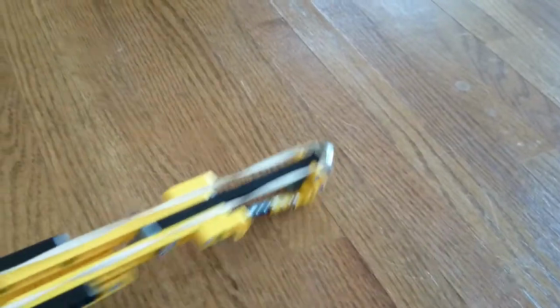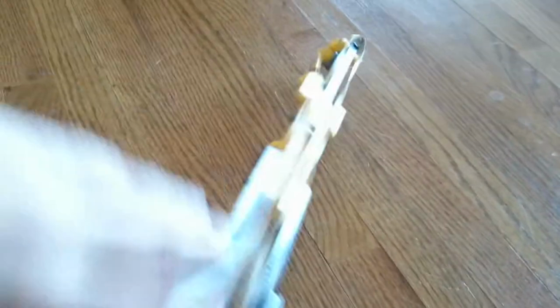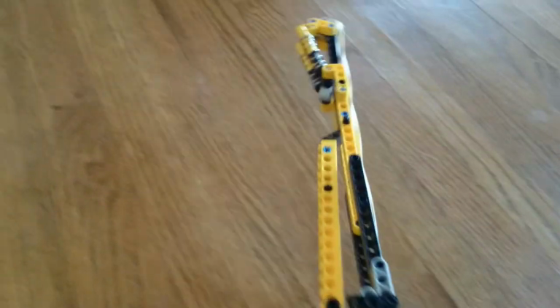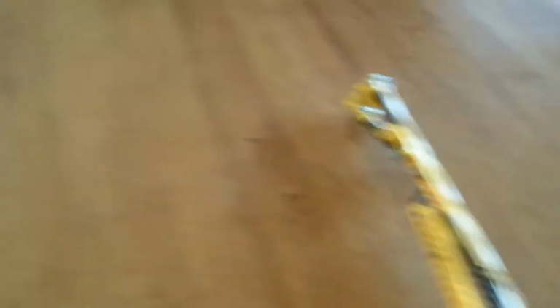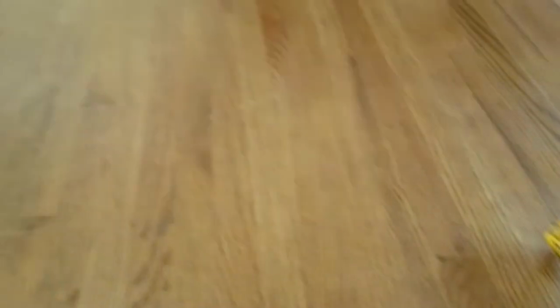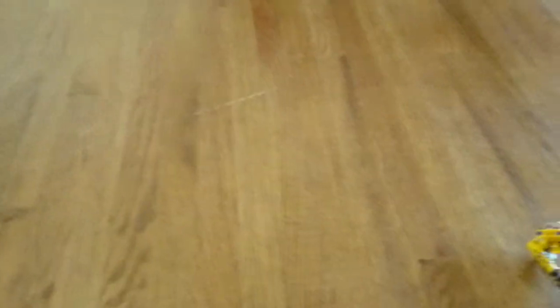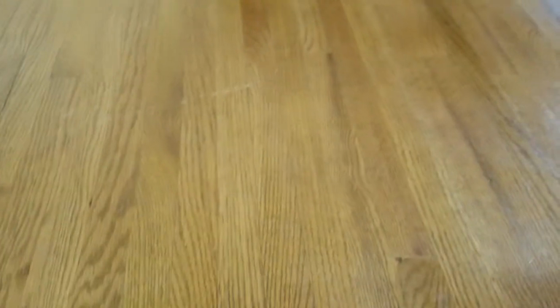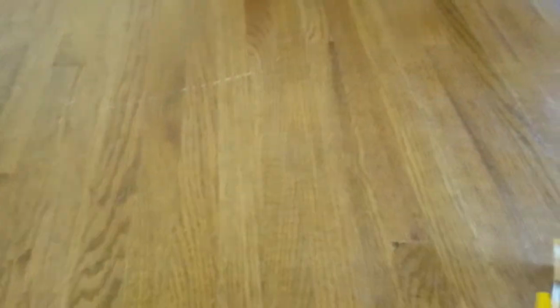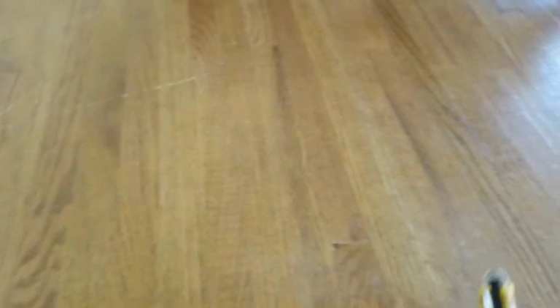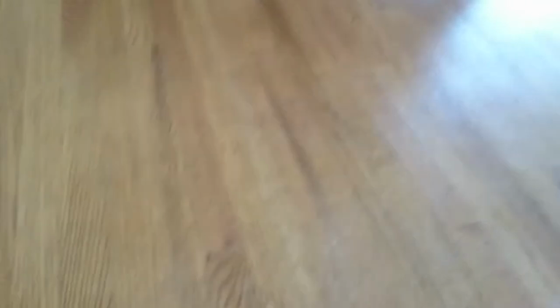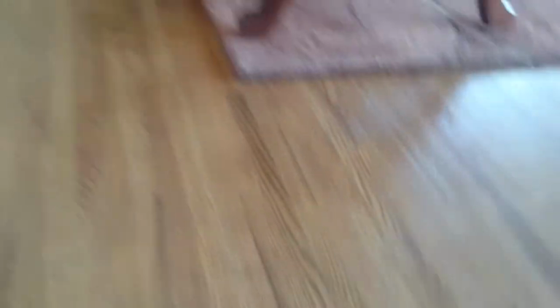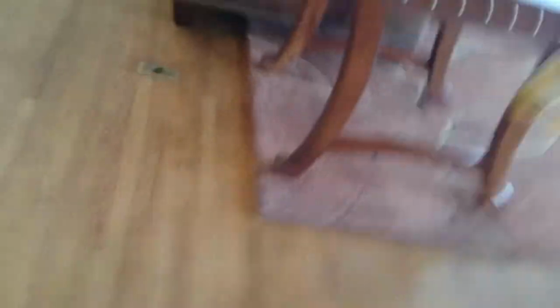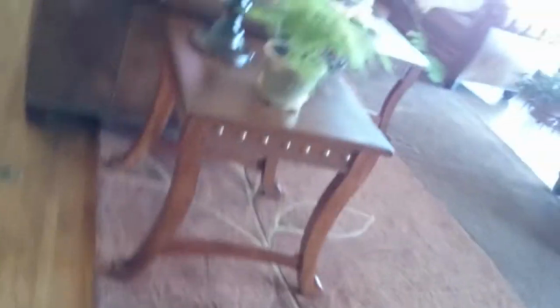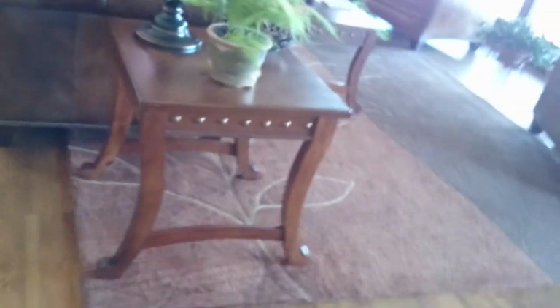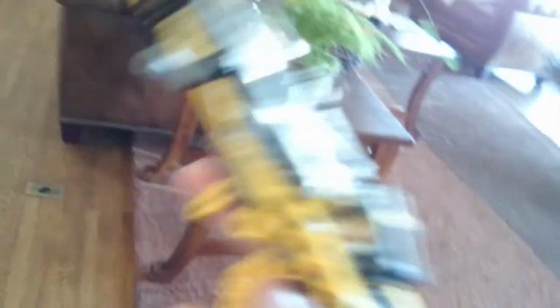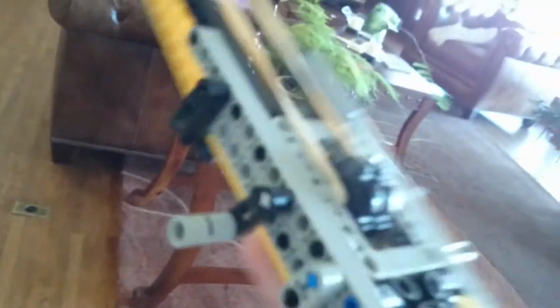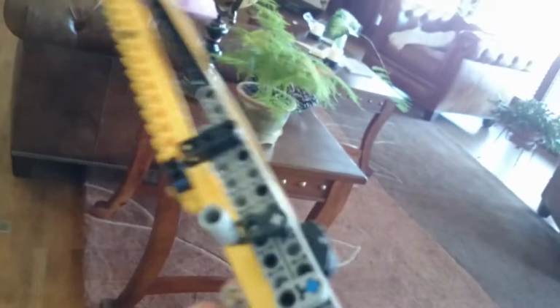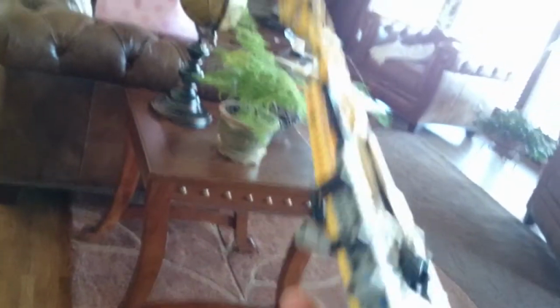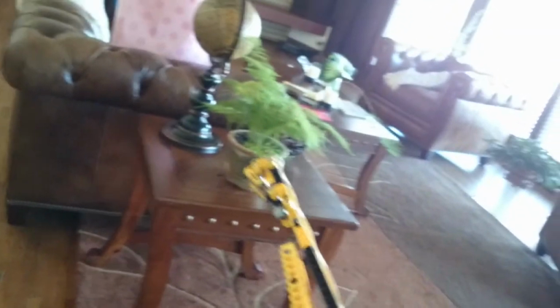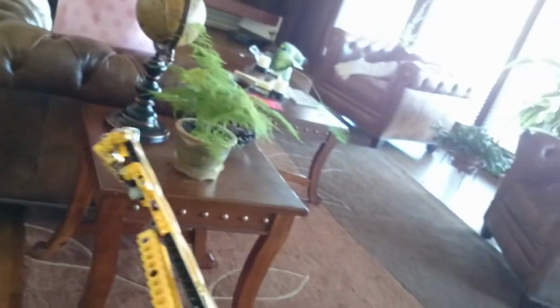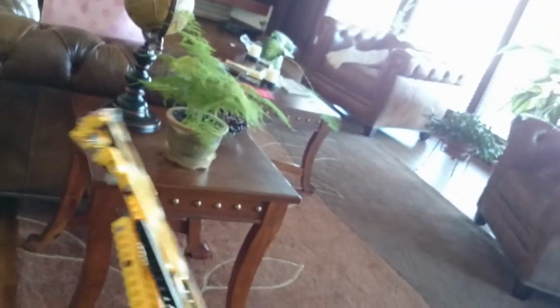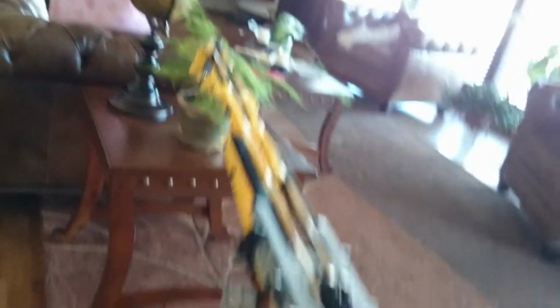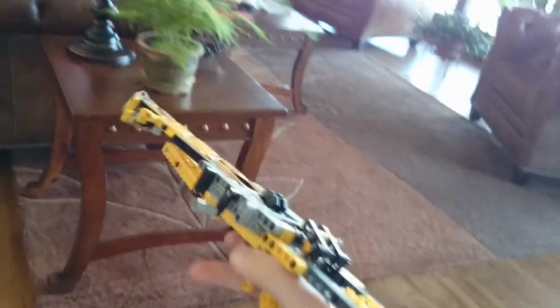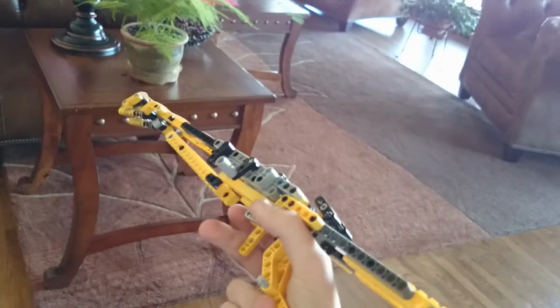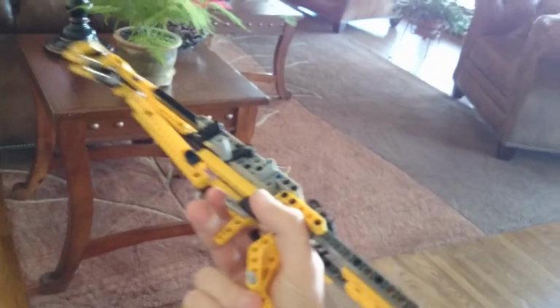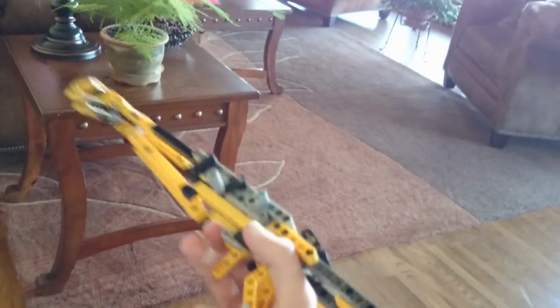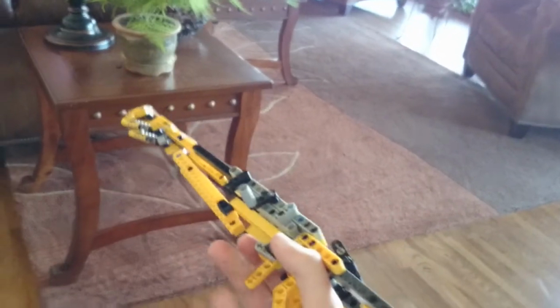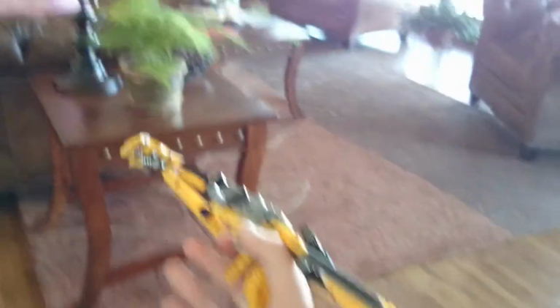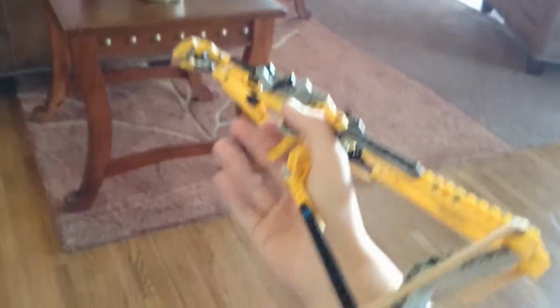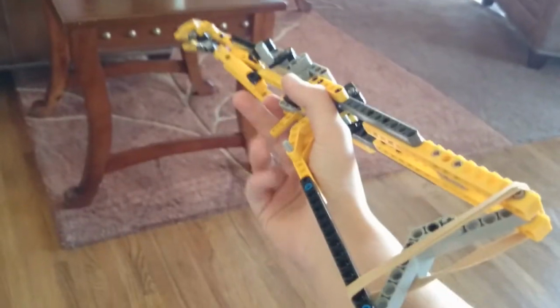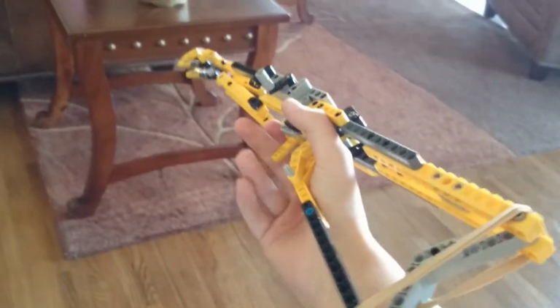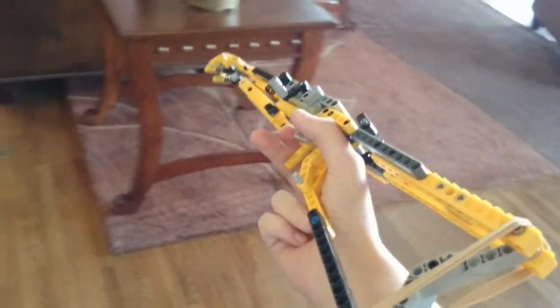Now, when we get into this weapon, it is extremely light. It's awkward to hold because there's no... two fingers do nothing.